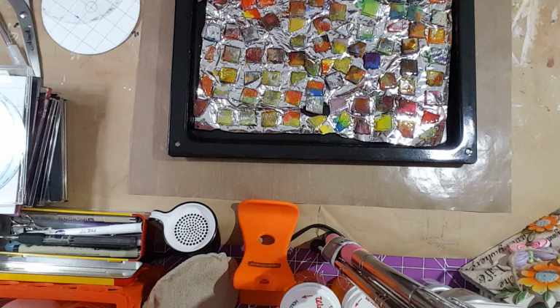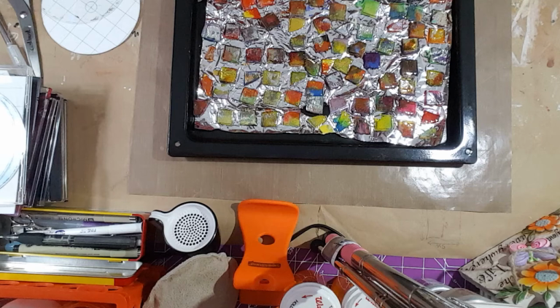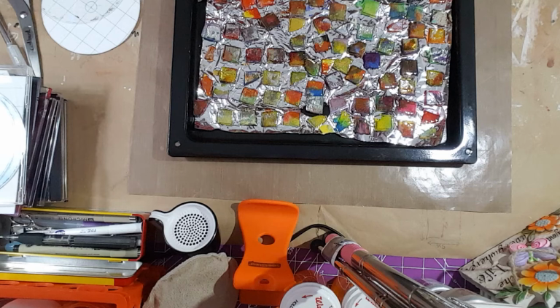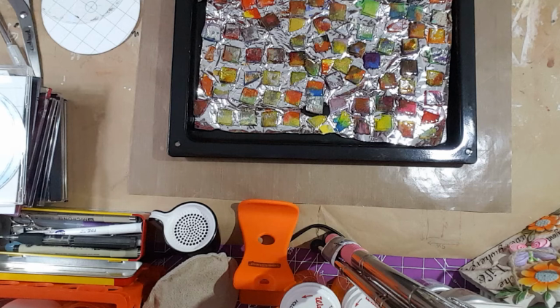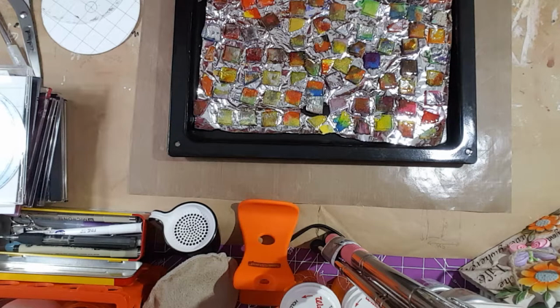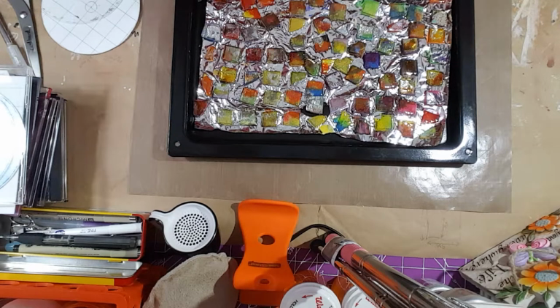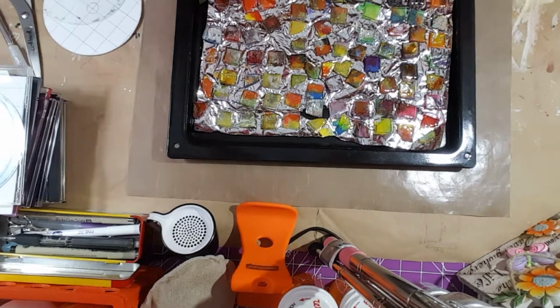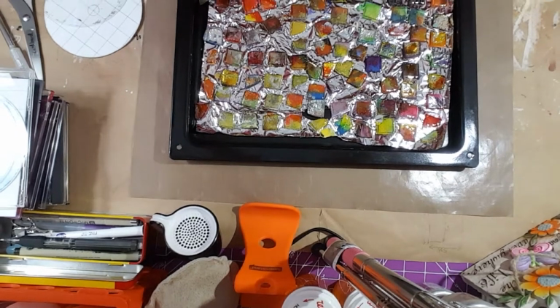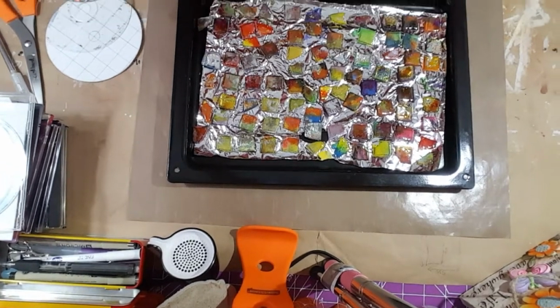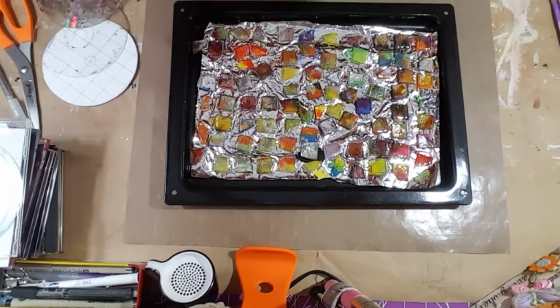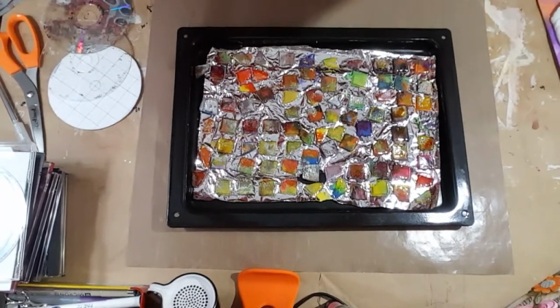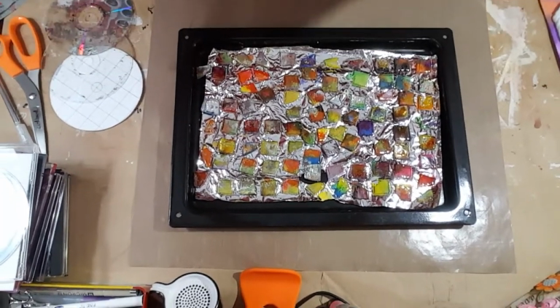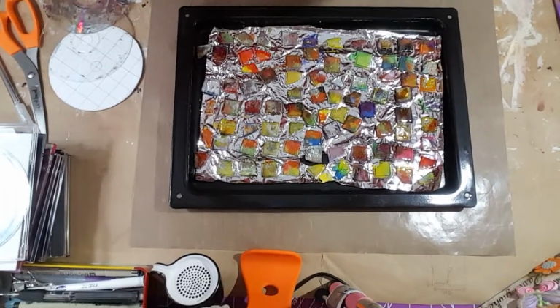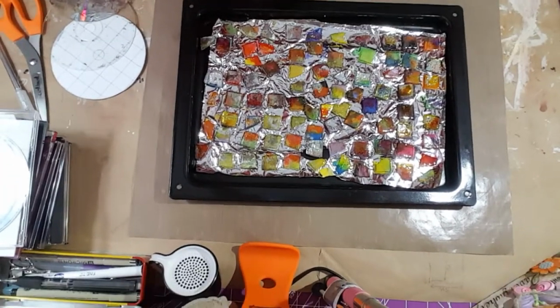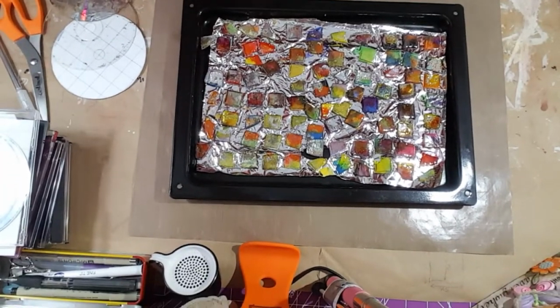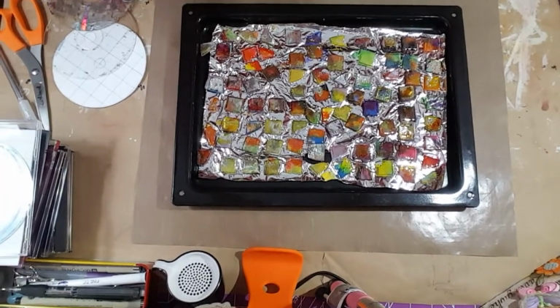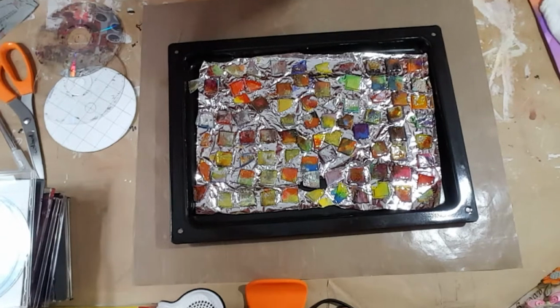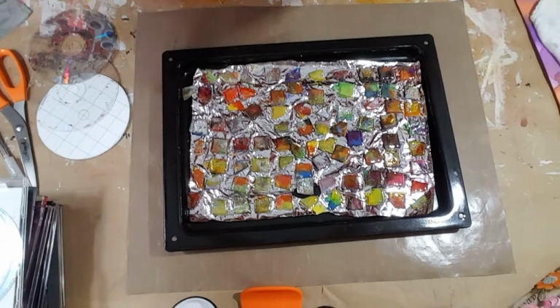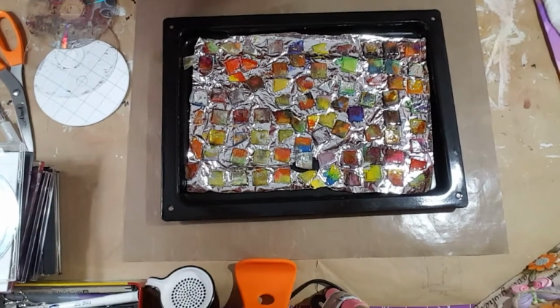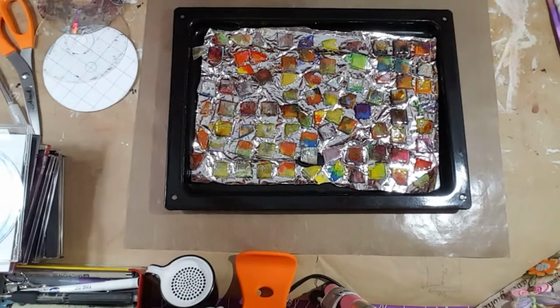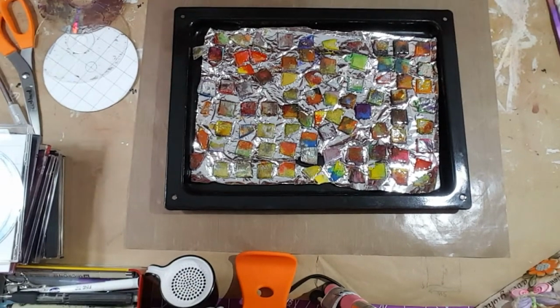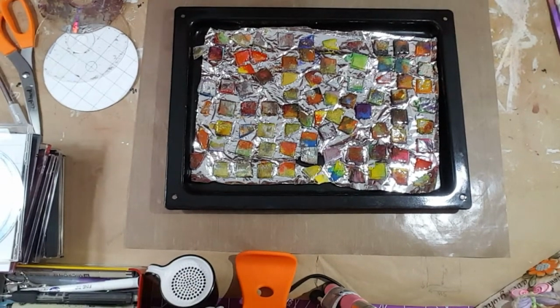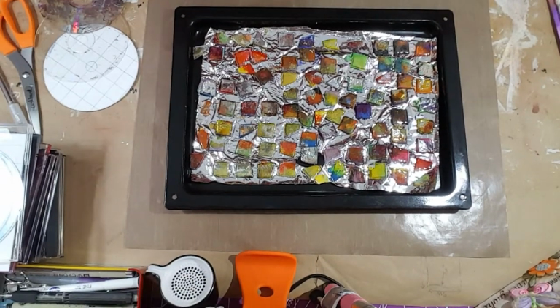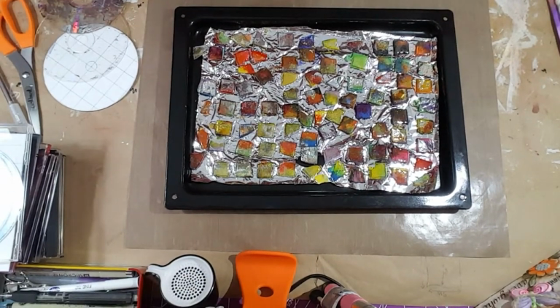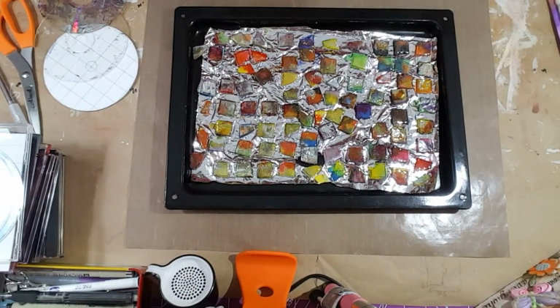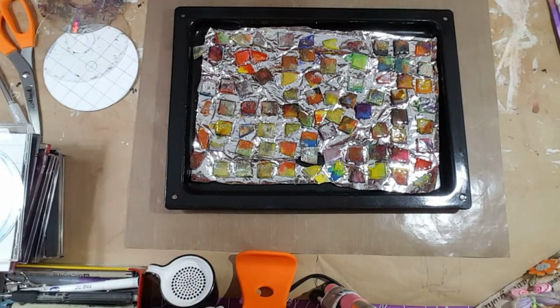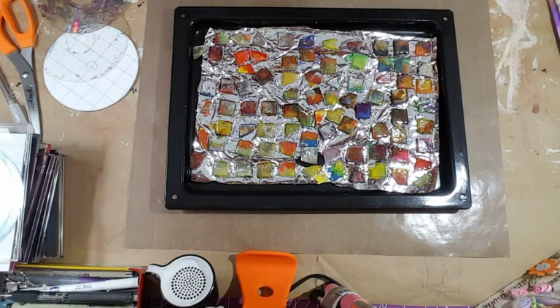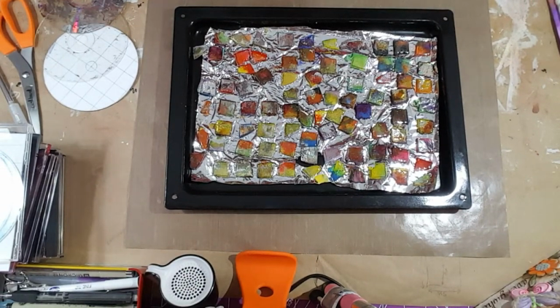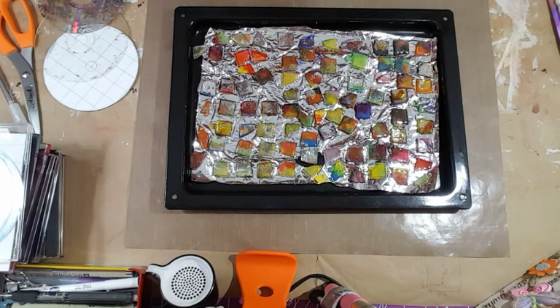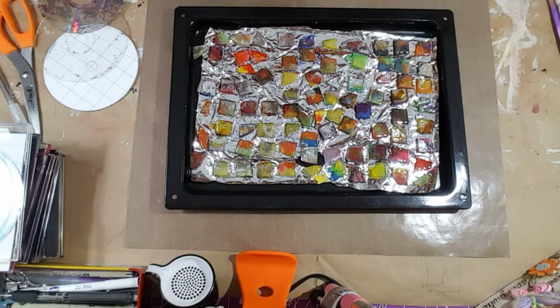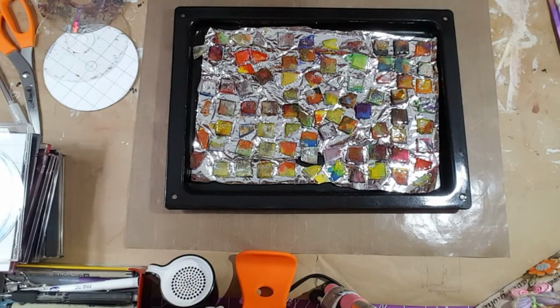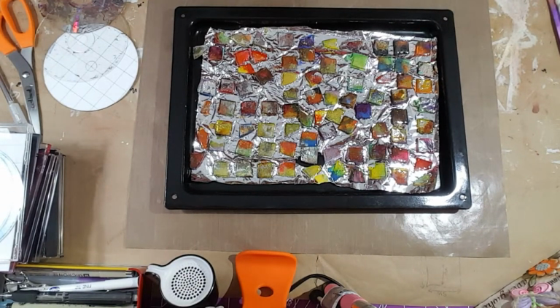Hi everyone! I'm here to show you what I just made, and it's all Stacy's fault over at the Pink Poodle.